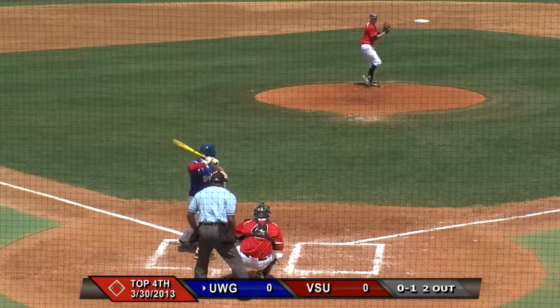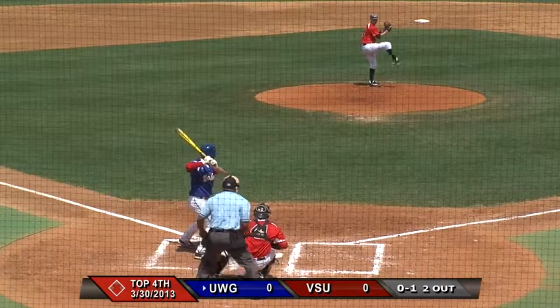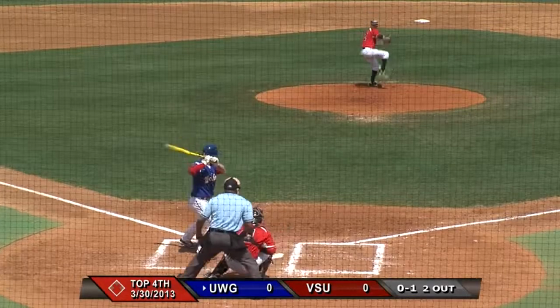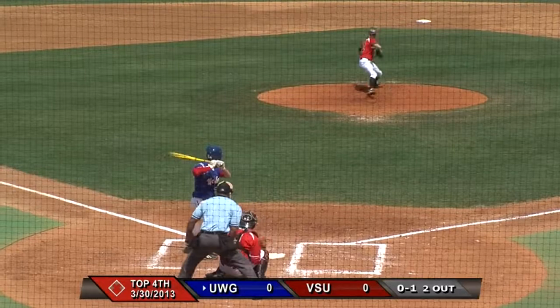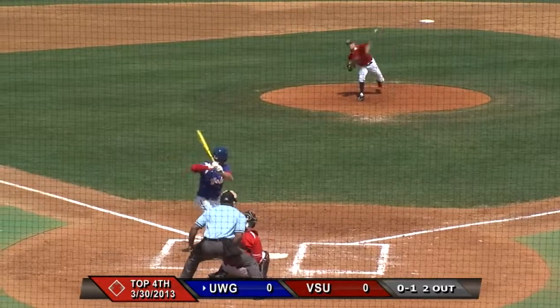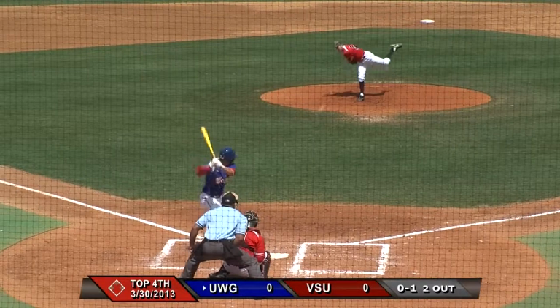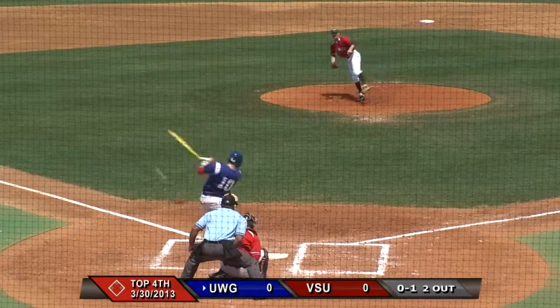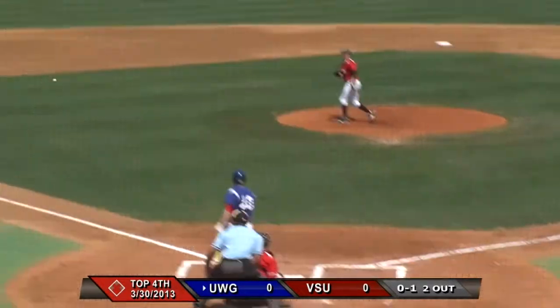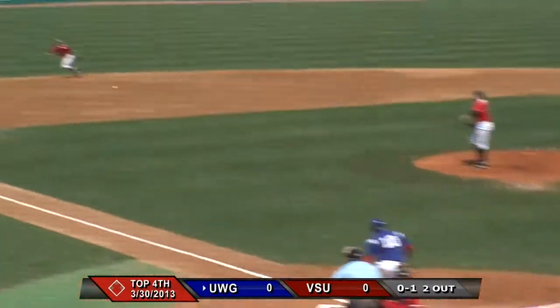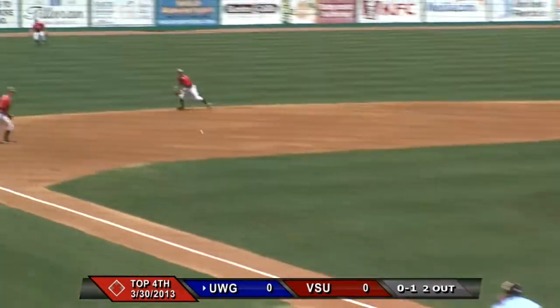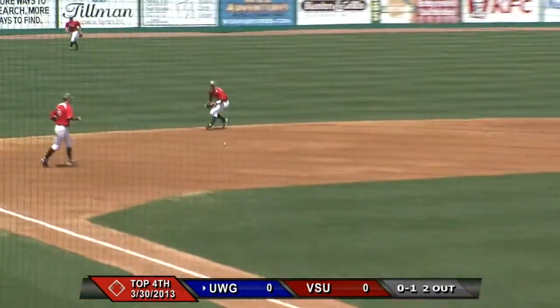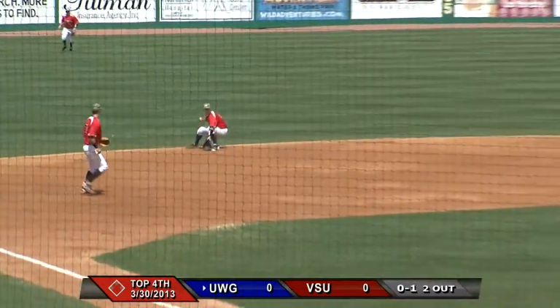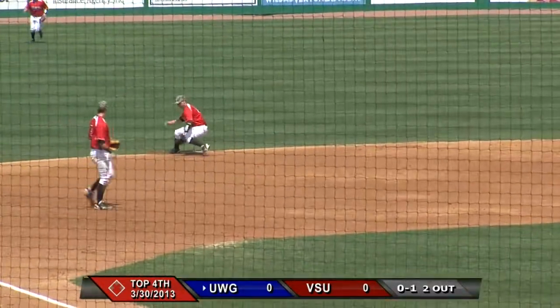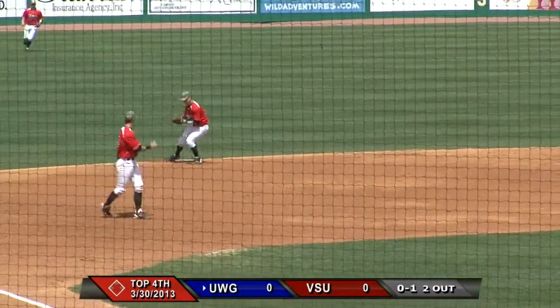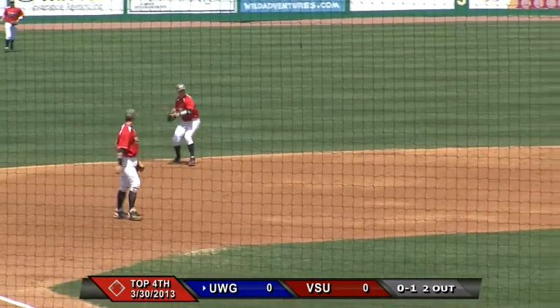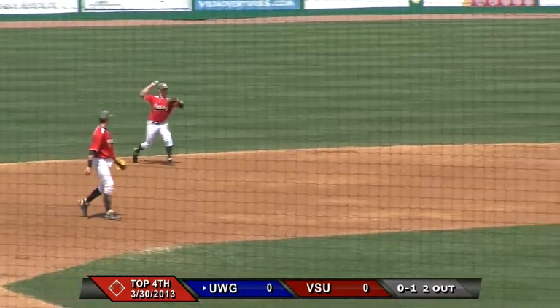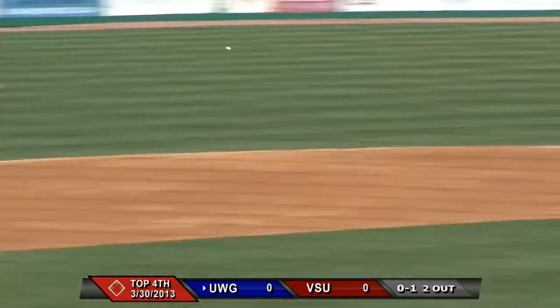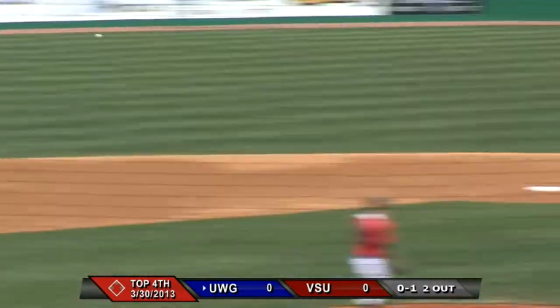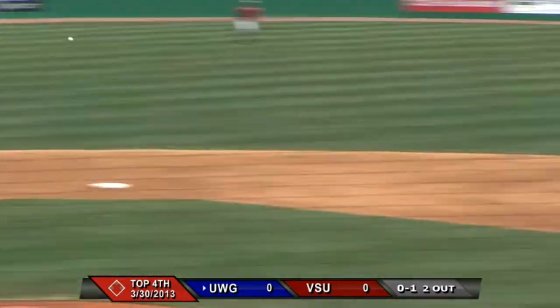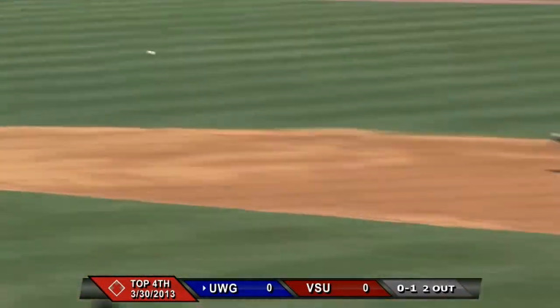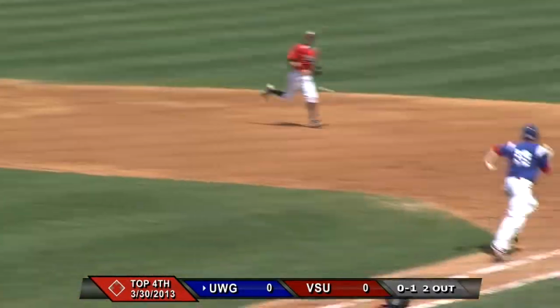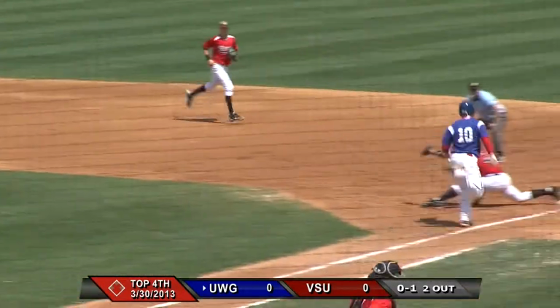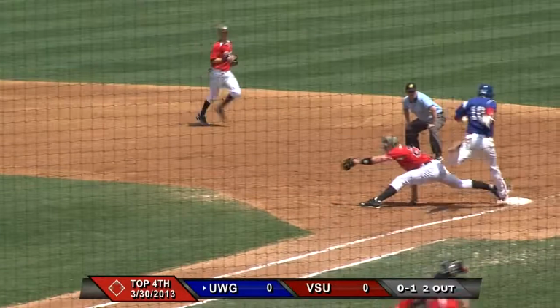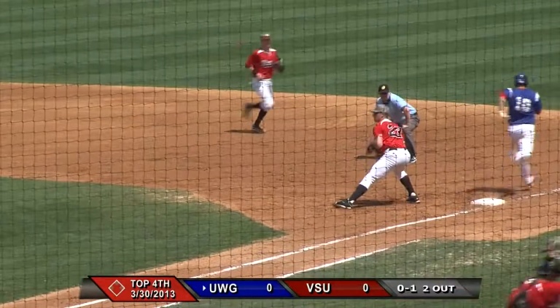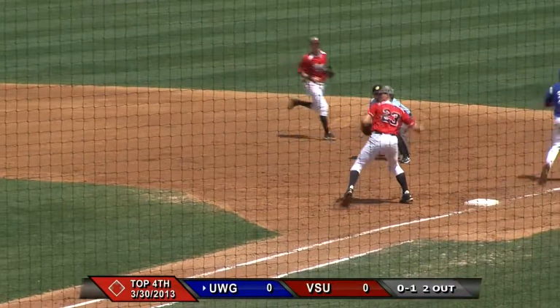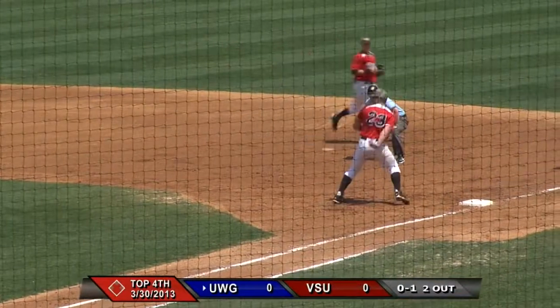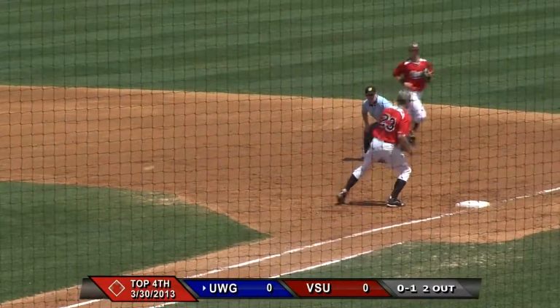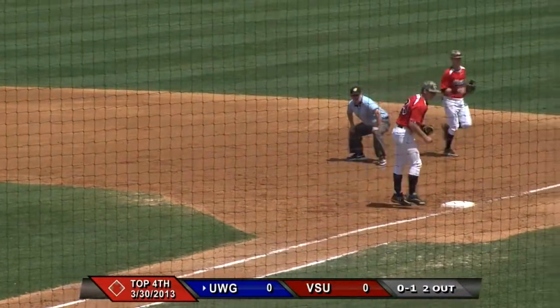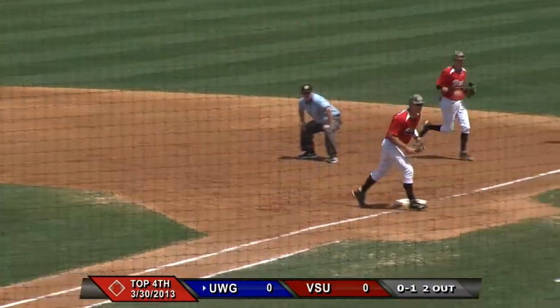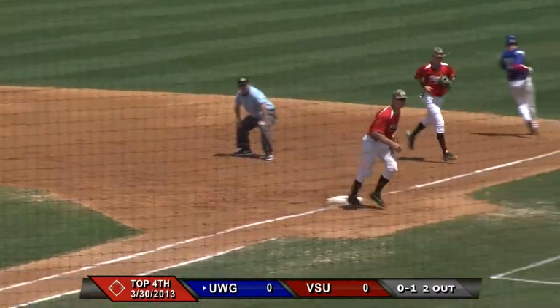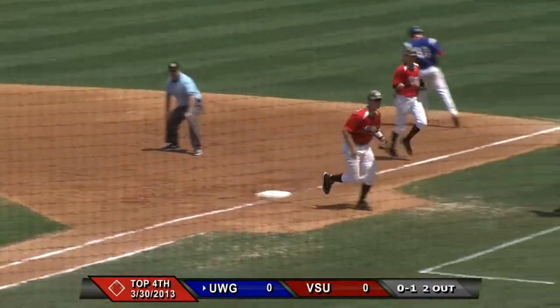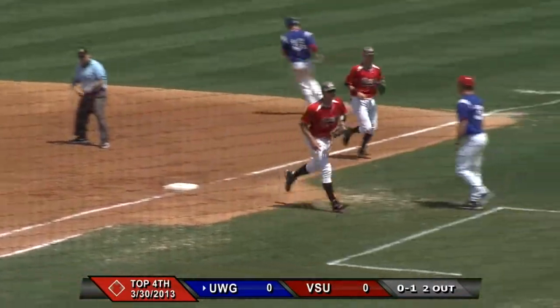Comes set, the 0-1 pitch to Eifert is grounded to the left side. Rada with a nice backhand, throws across to first in time. And it's a four-pitch inning for Pete Whittingslow.